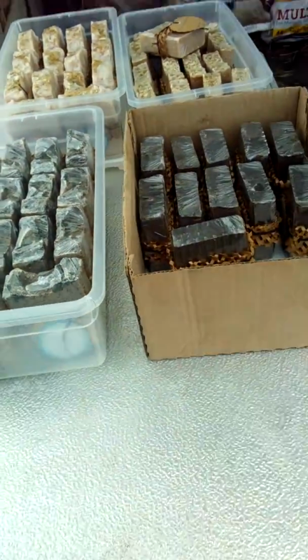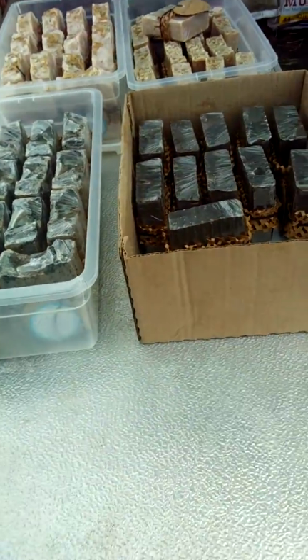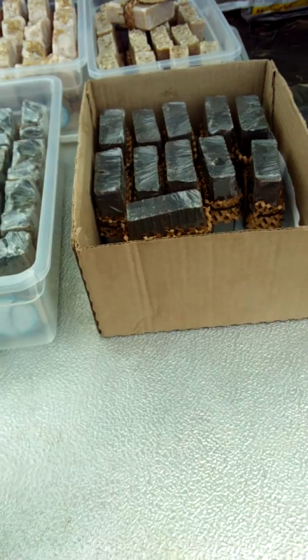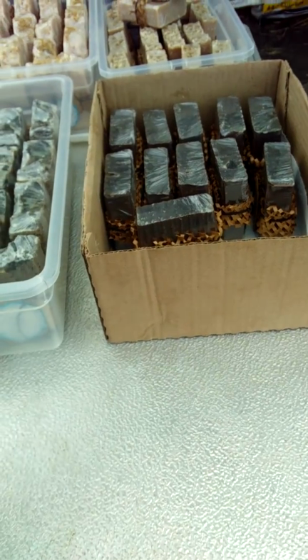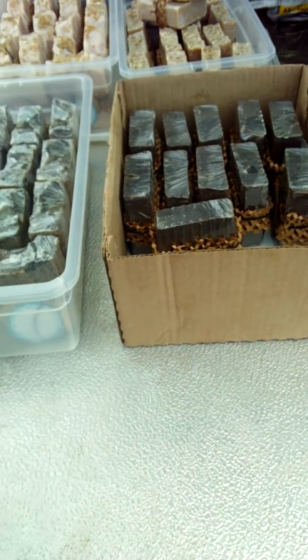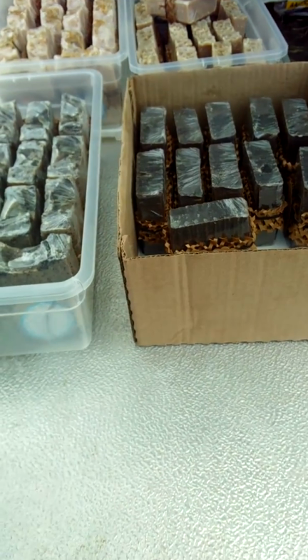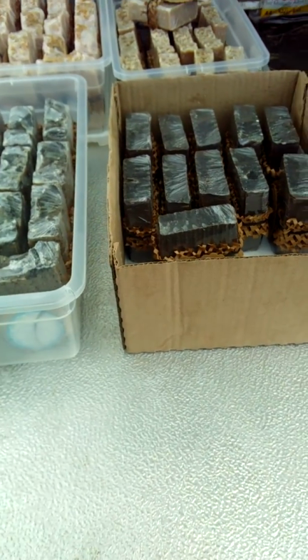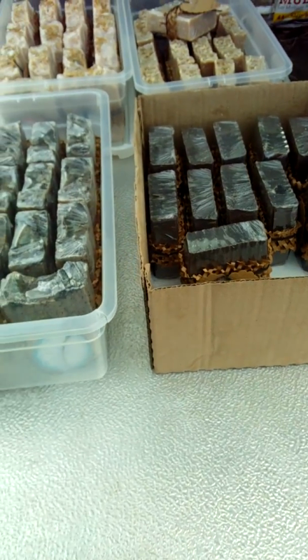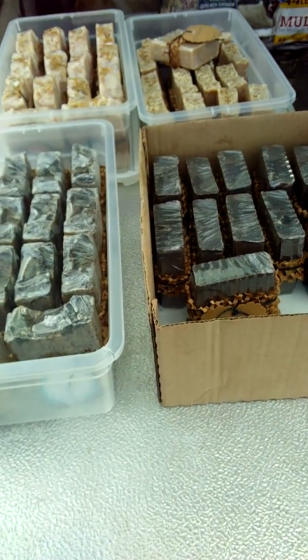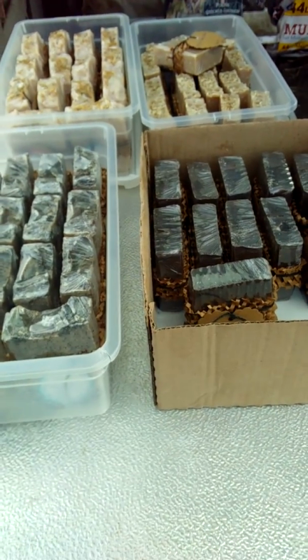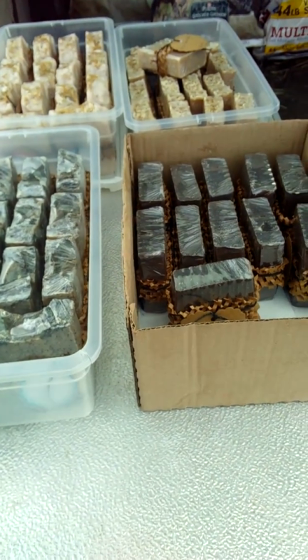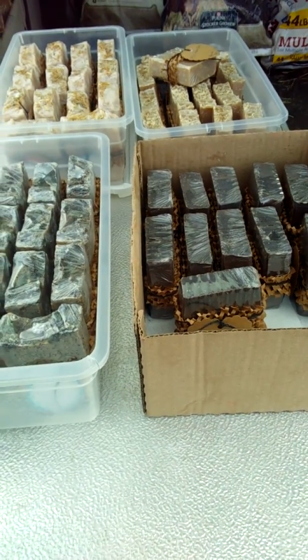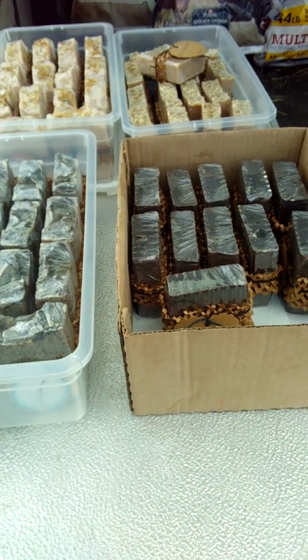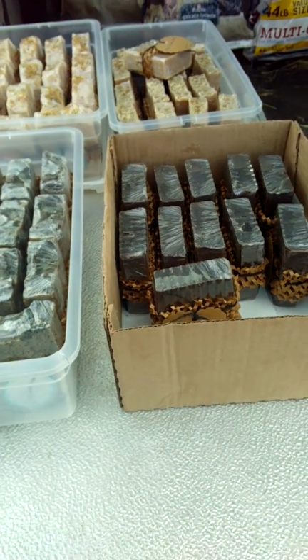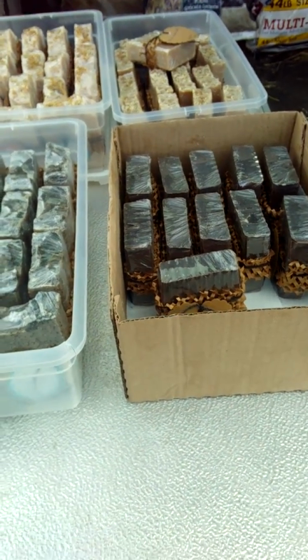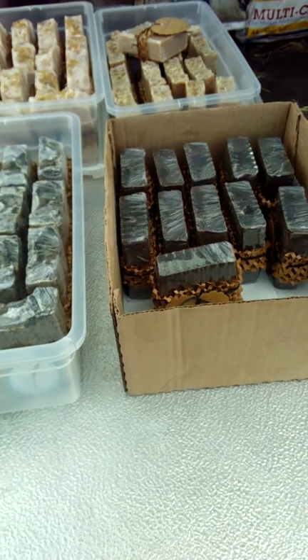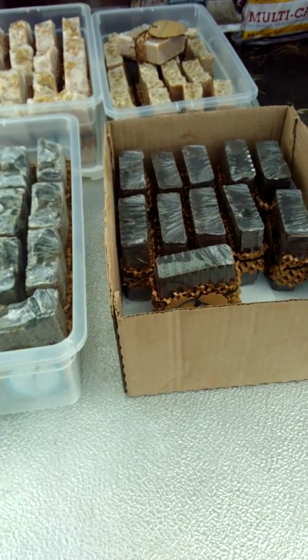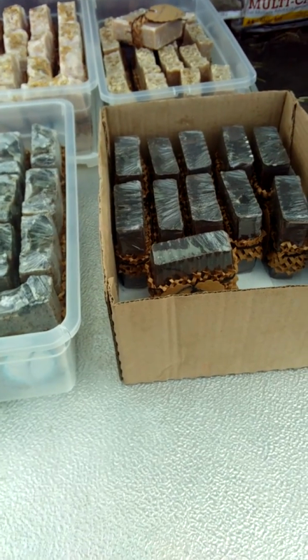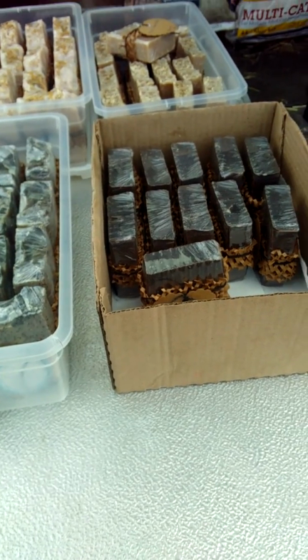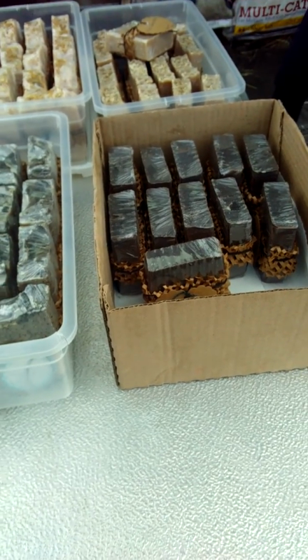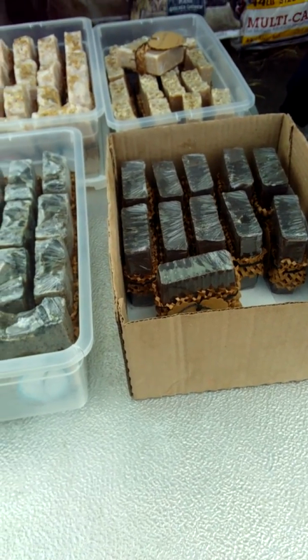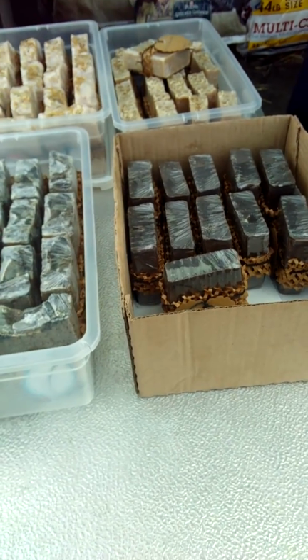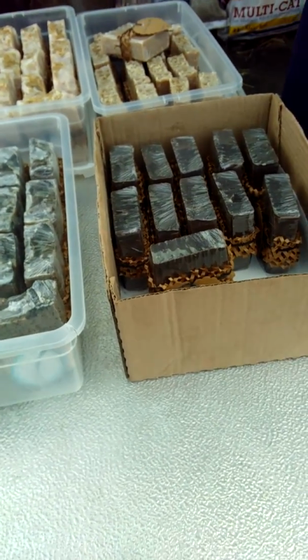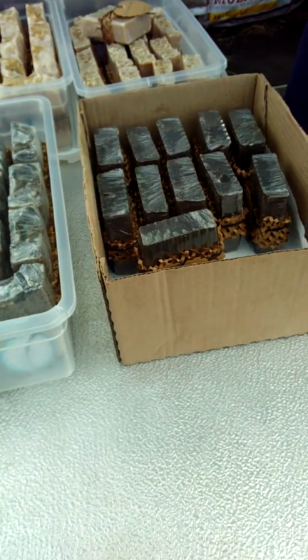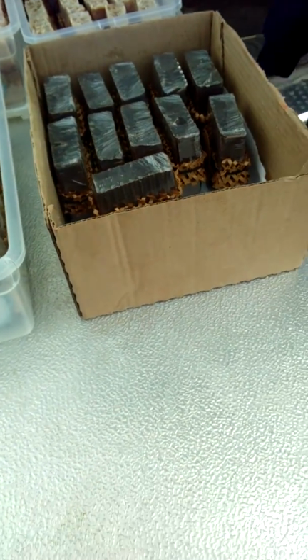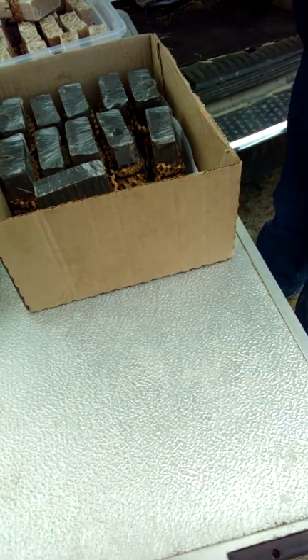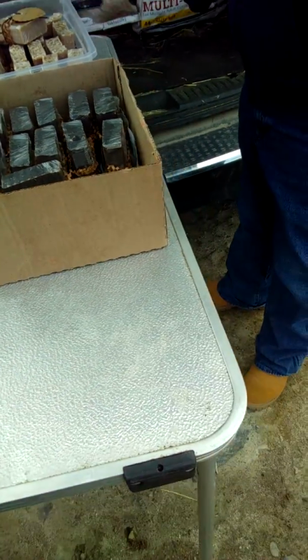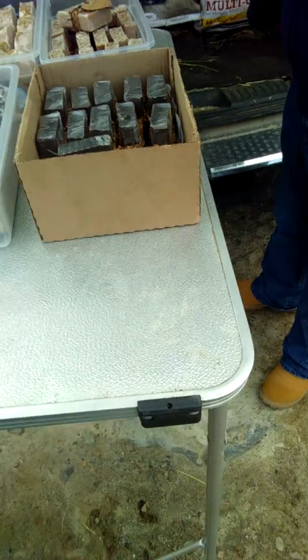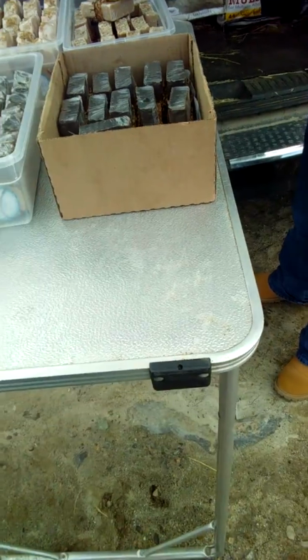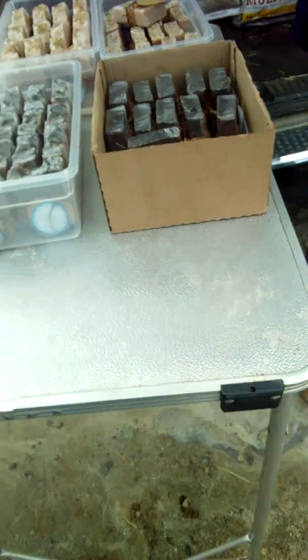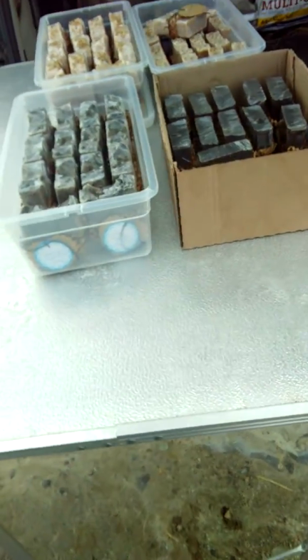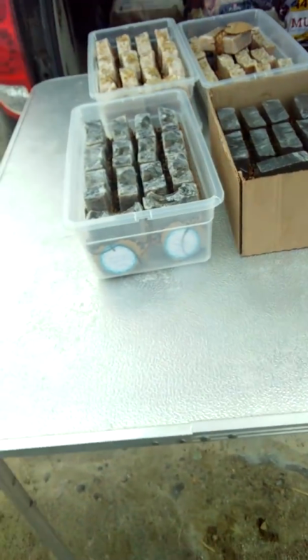These are just the beginning of what I have. I still have tons of them at home curing. I have some spa bars, lip balms, butters, and bath balms — tons and tons of things.